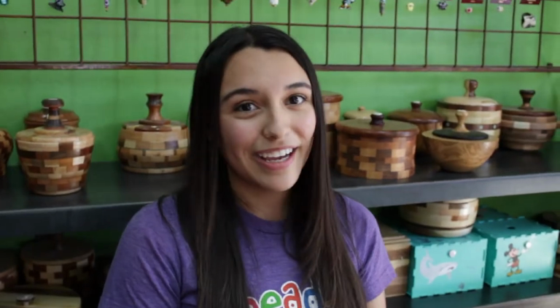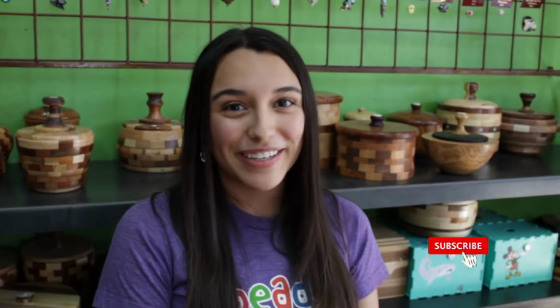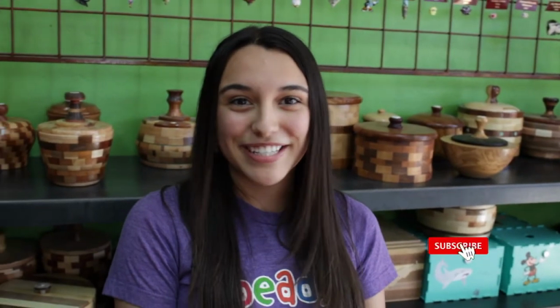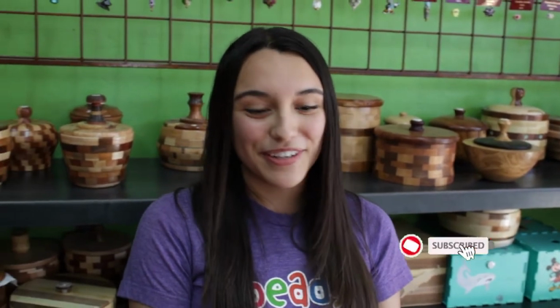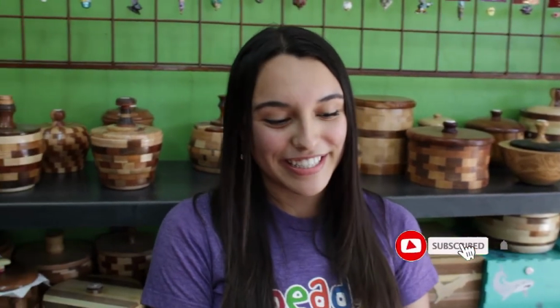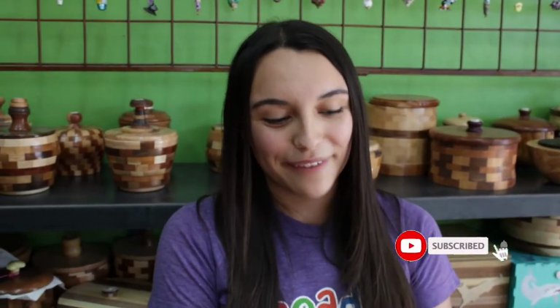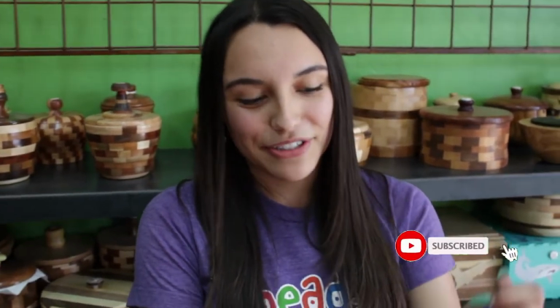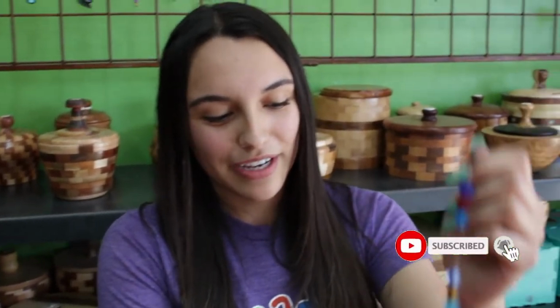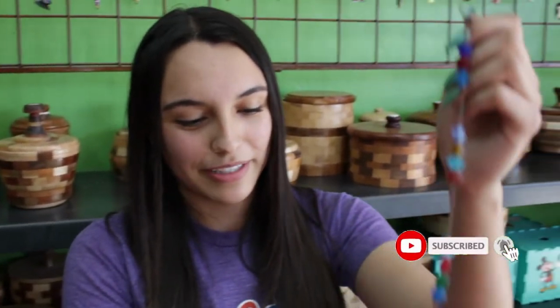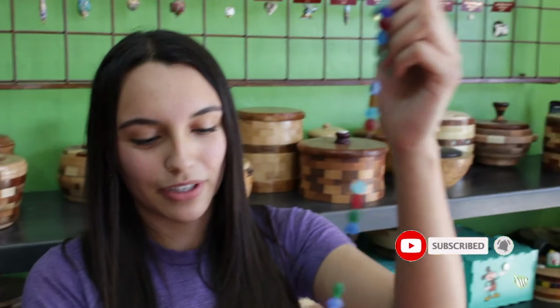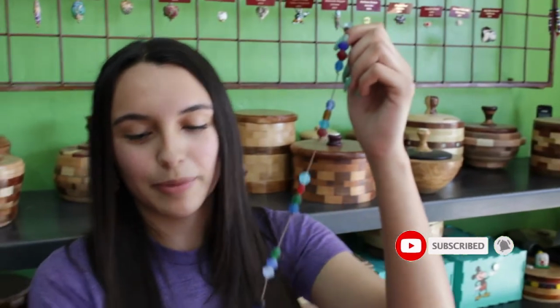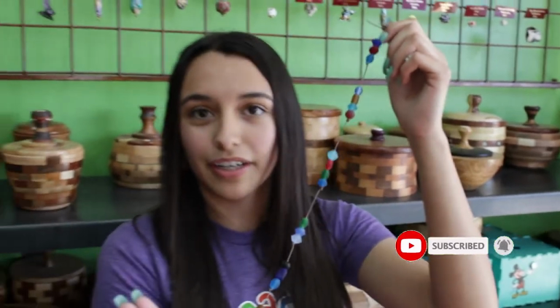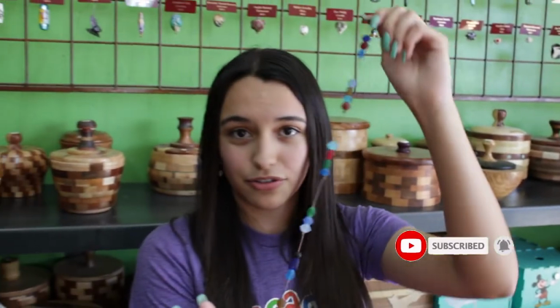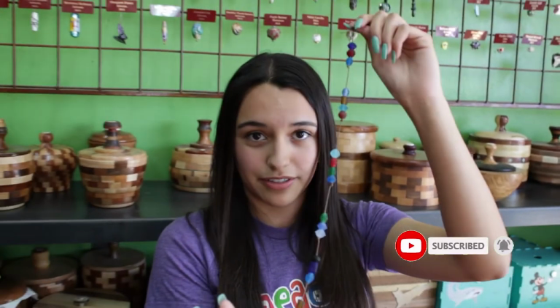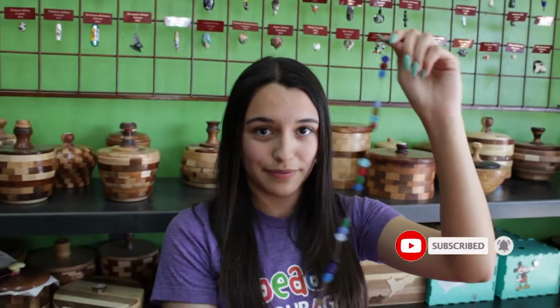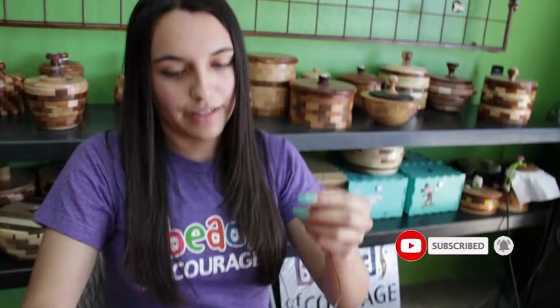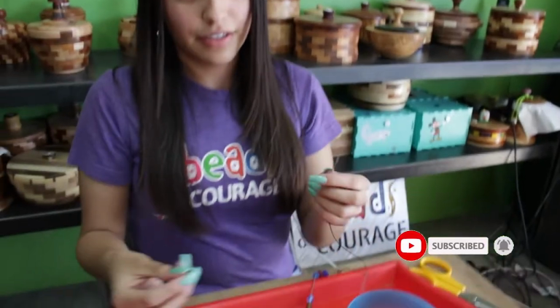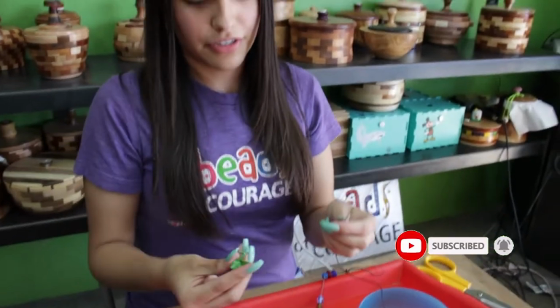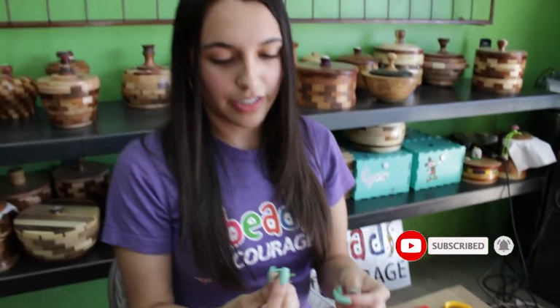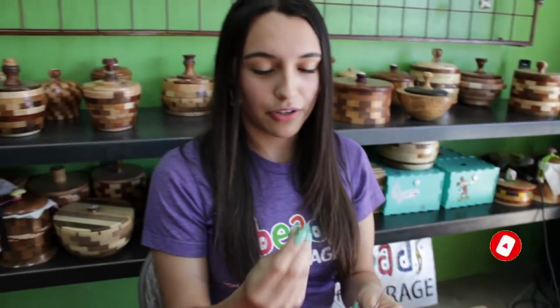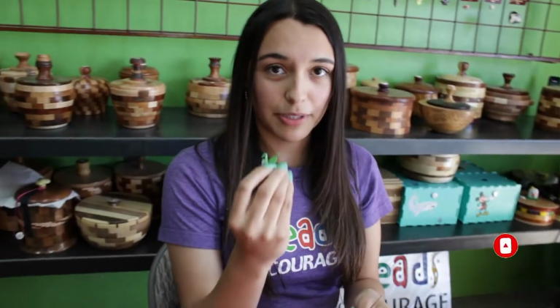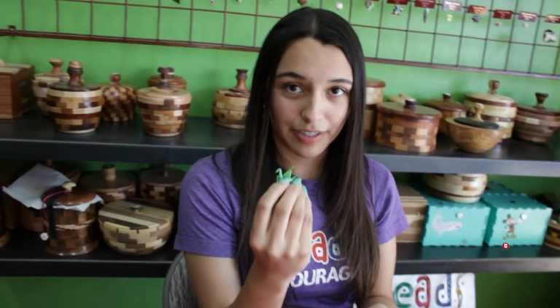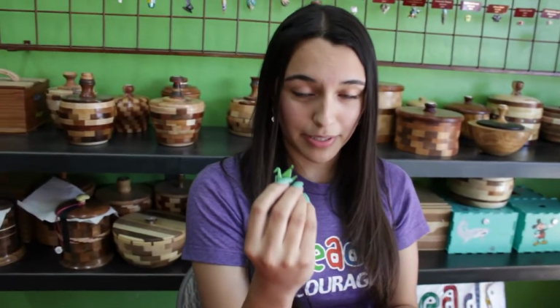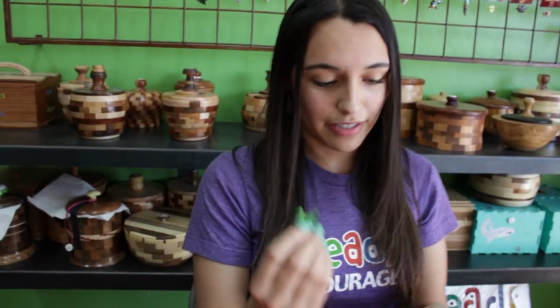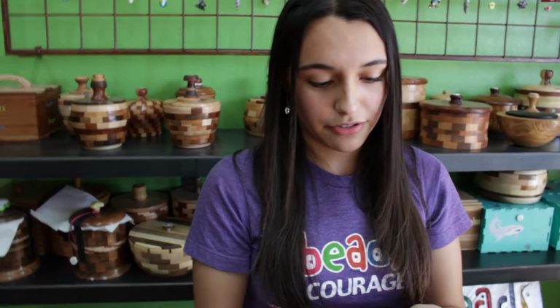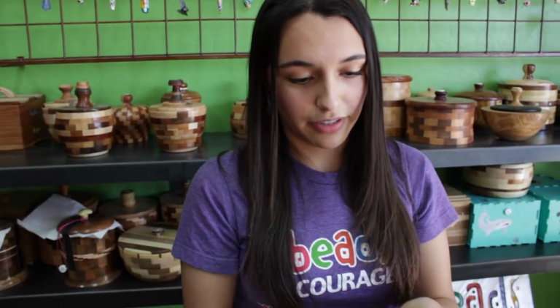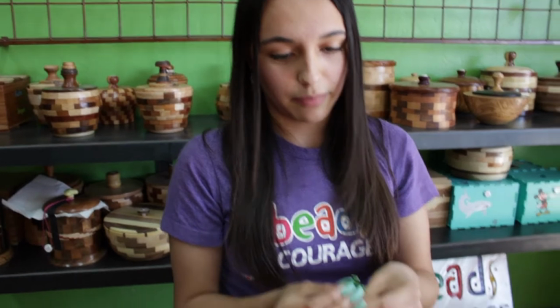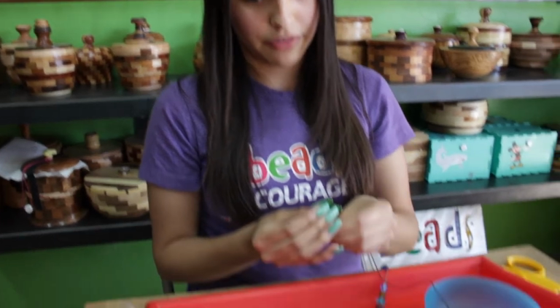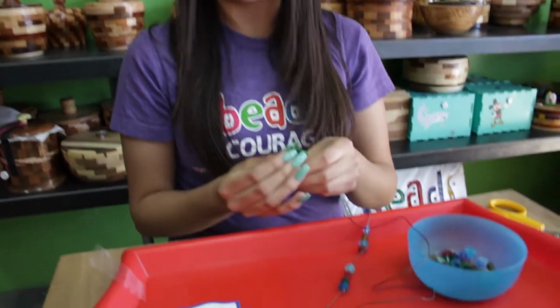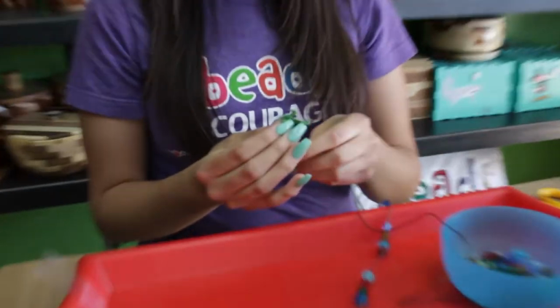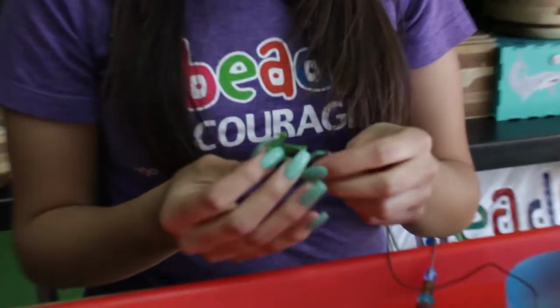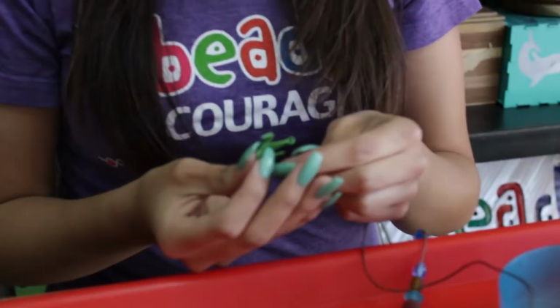Hi, my name is Adriana and today I'm going to show you how to make the origami crane strand. You're going to get your origami crane bead and string it onto the brown string that we included with the kit.